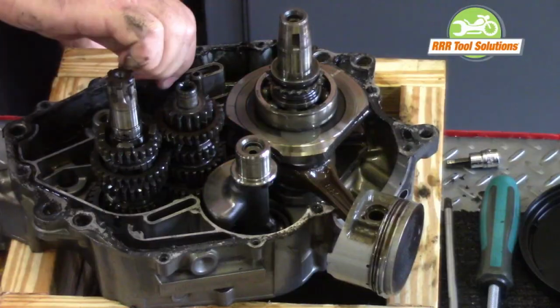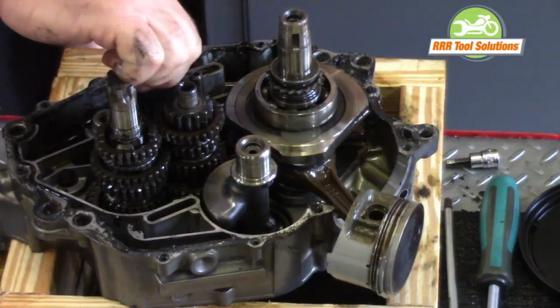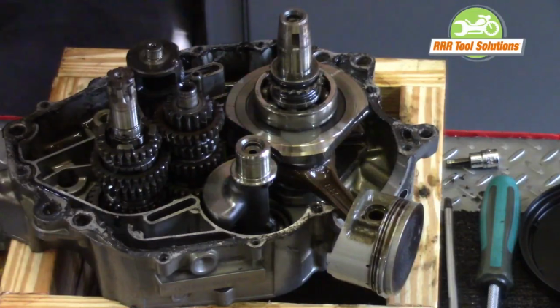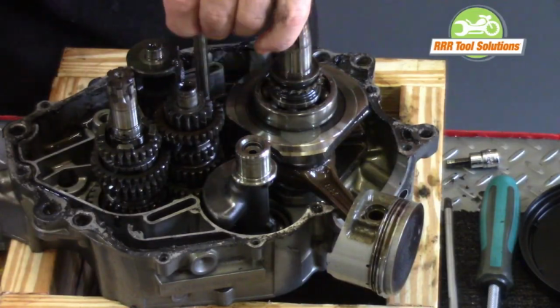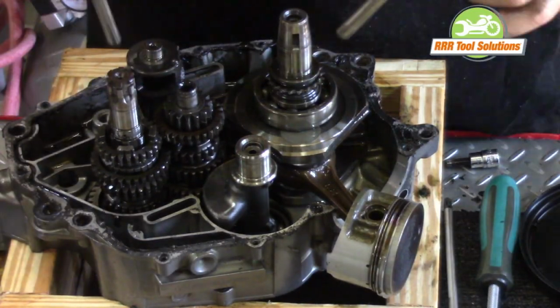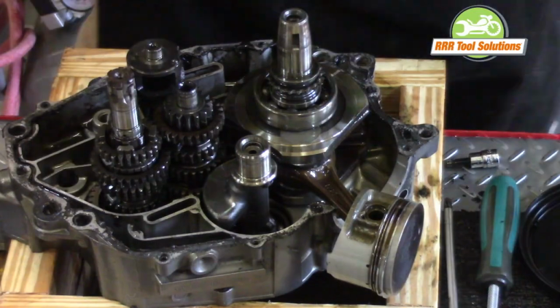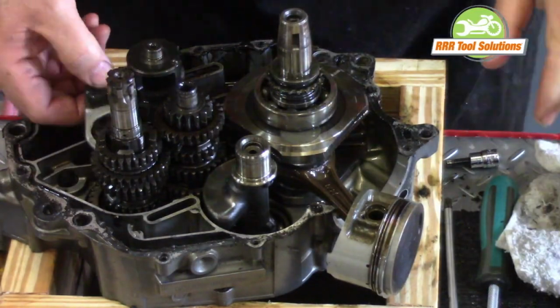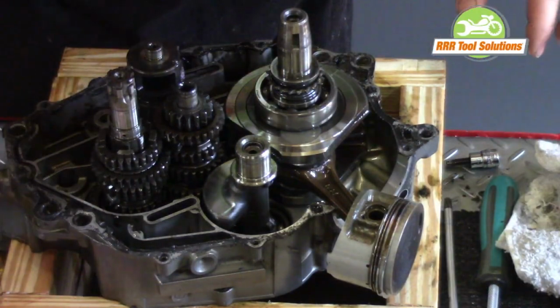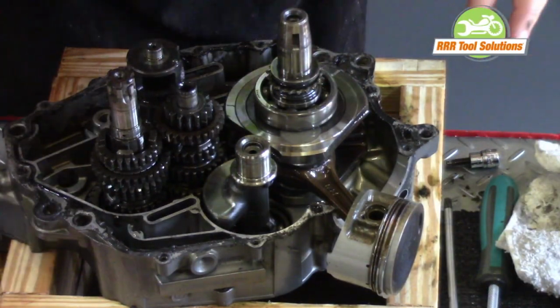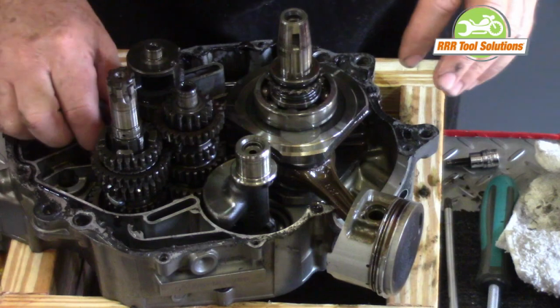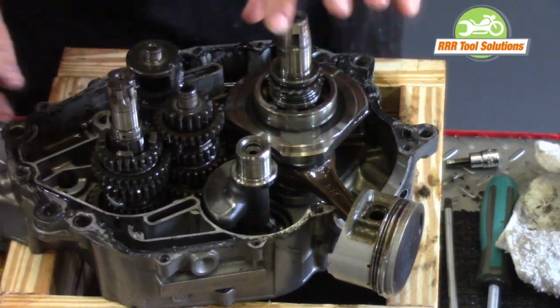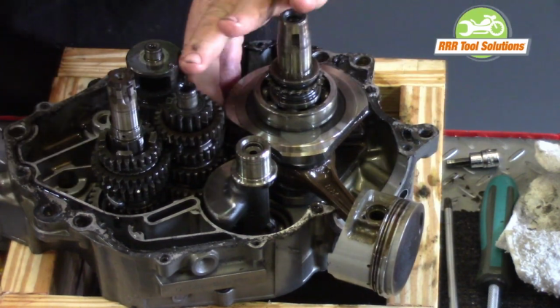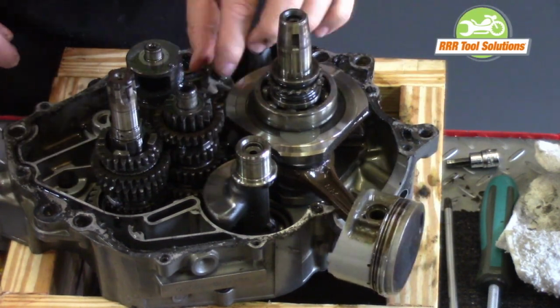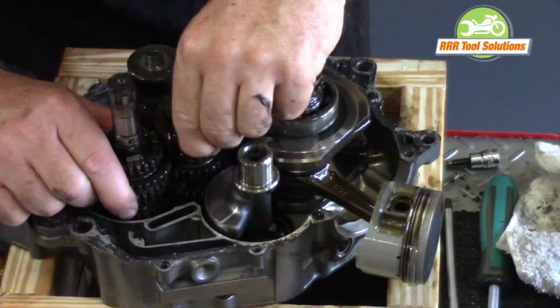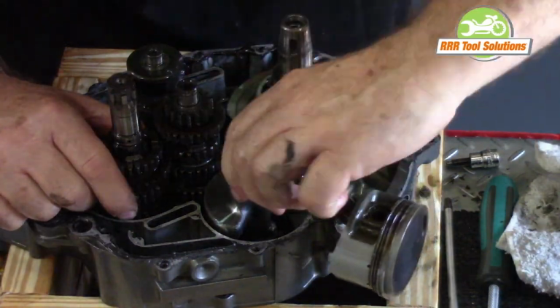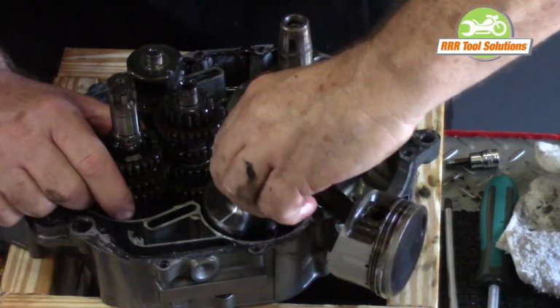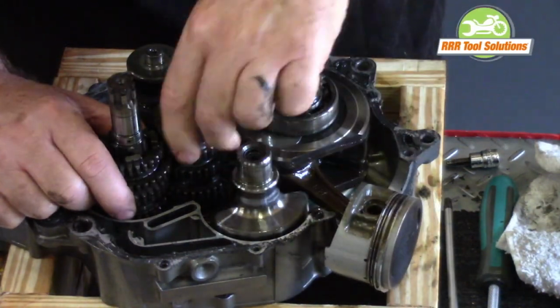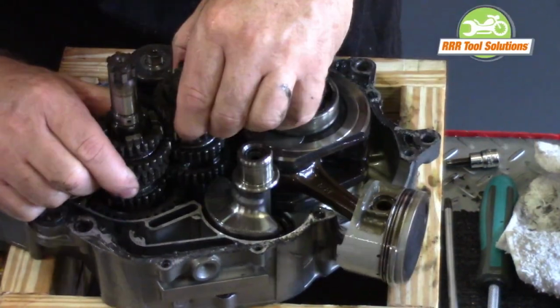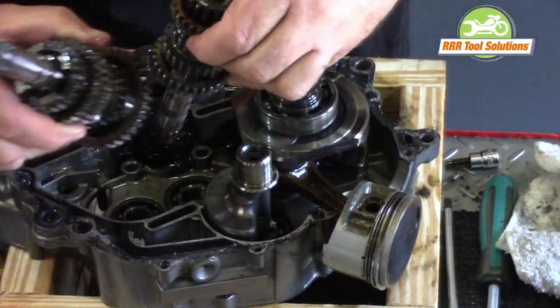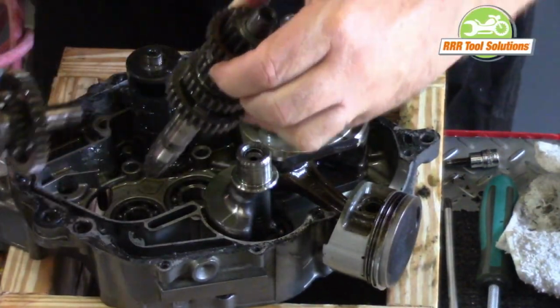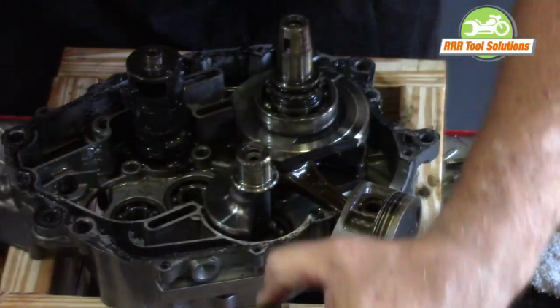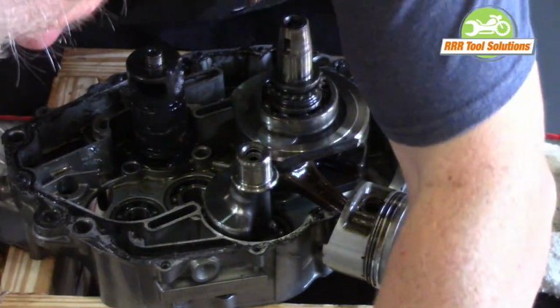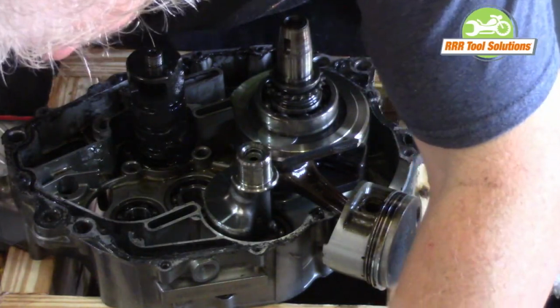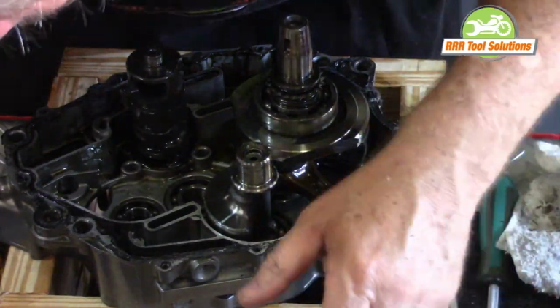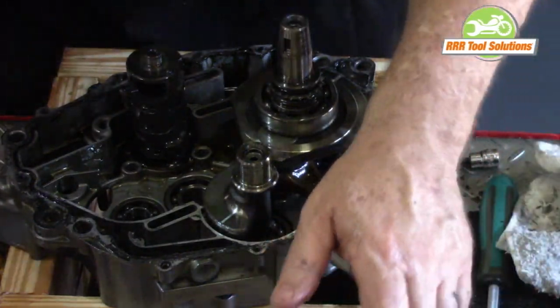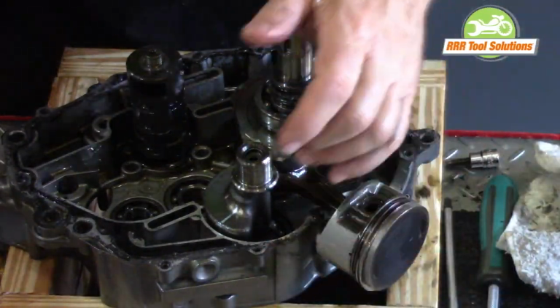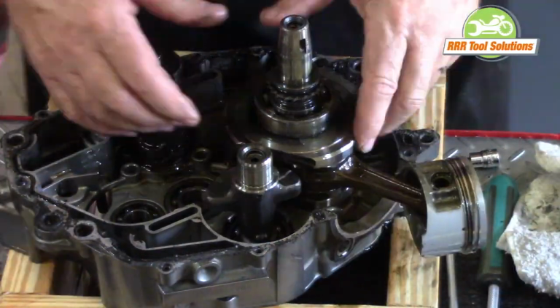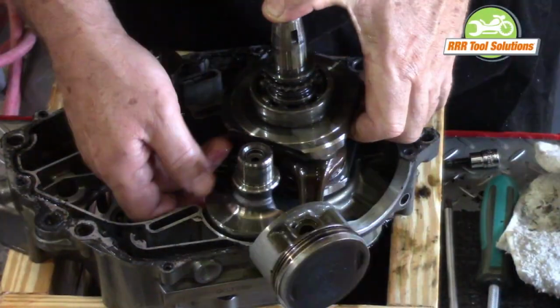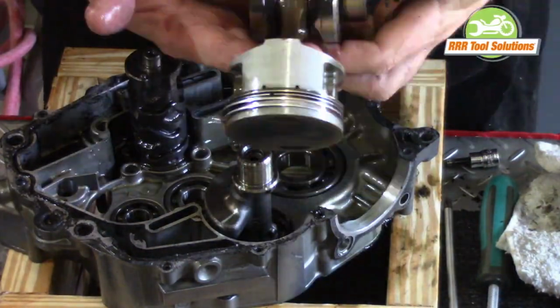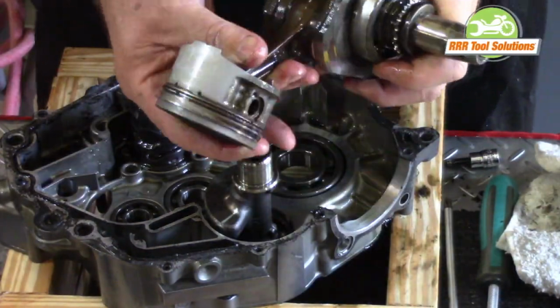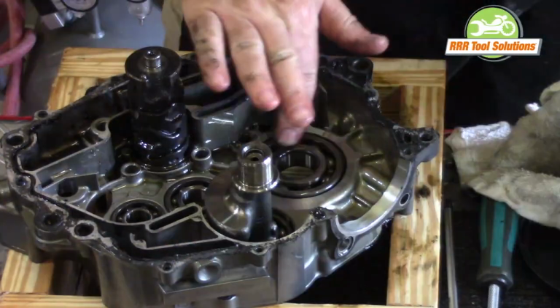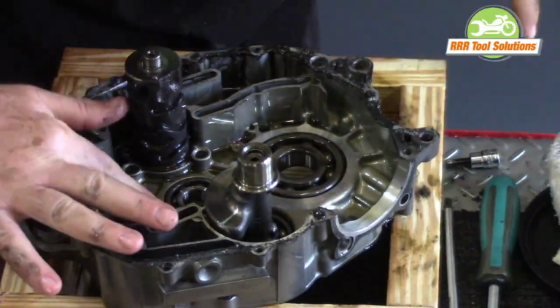We start by pulling the shift fork shafts so that we can move the transmission shafts. Turning the engine balancer allows the transmission to pull up and out of the right case half. The transmission is removed, the crankshaft is then removed, then the engine balancer.